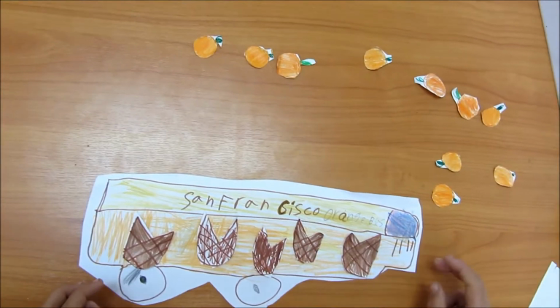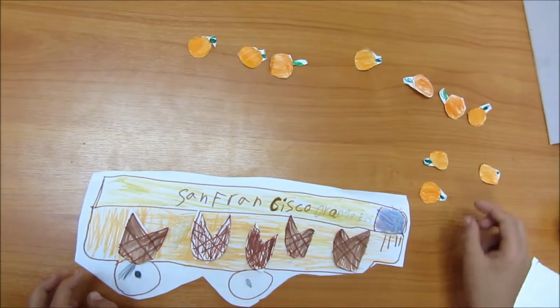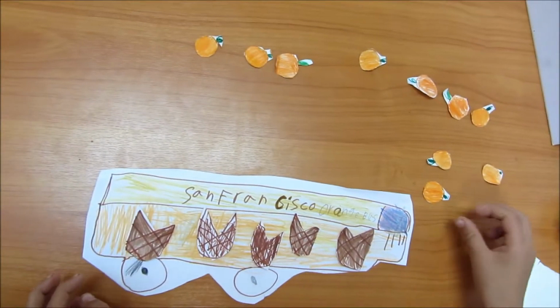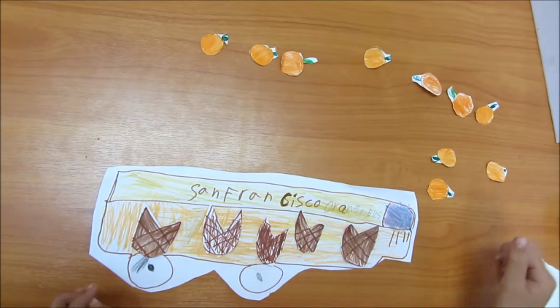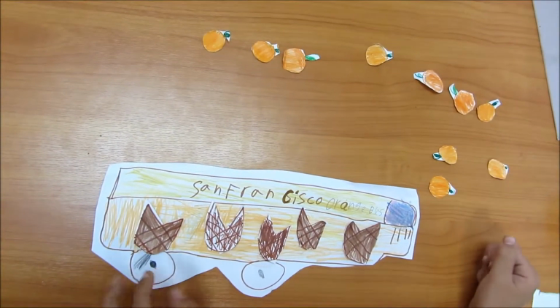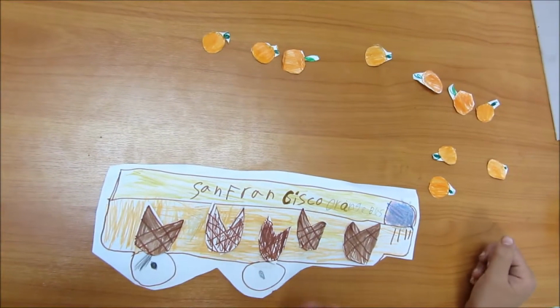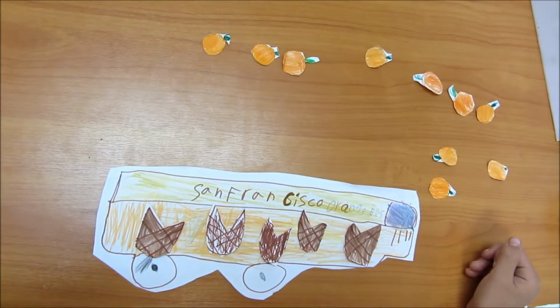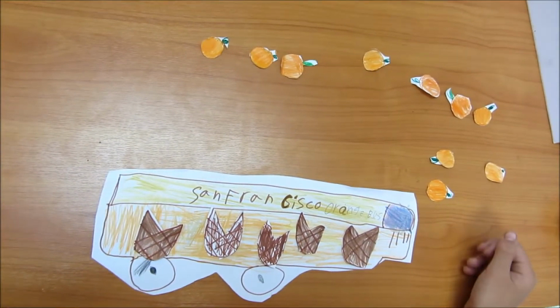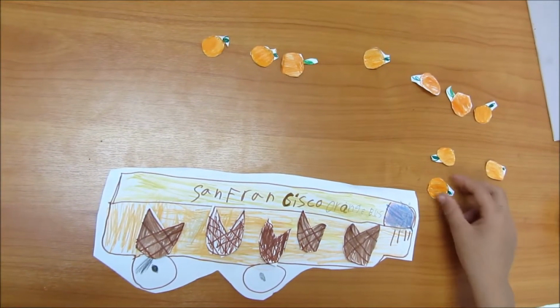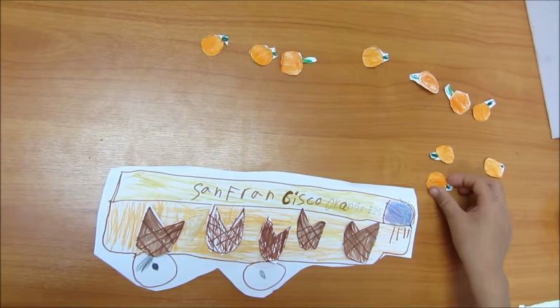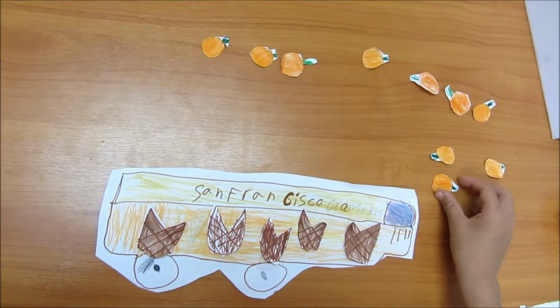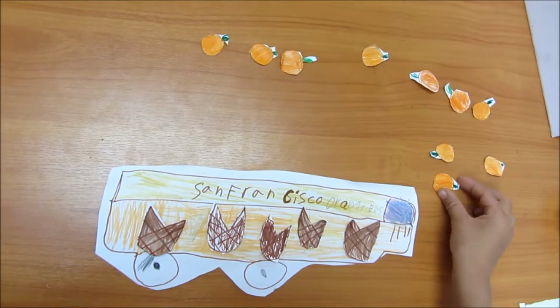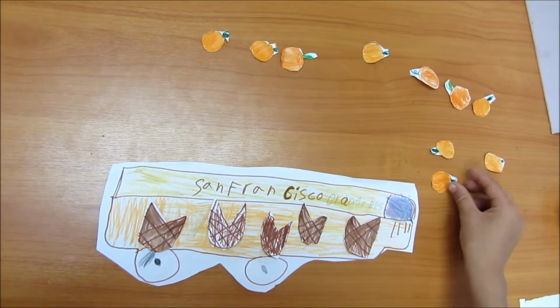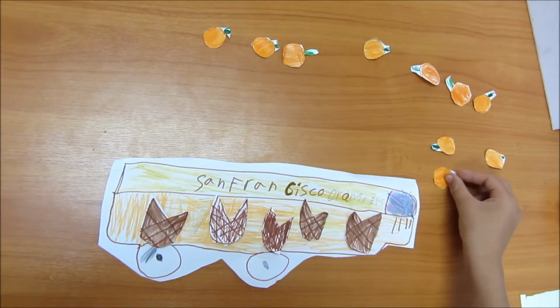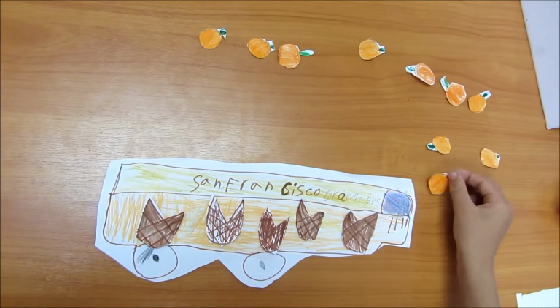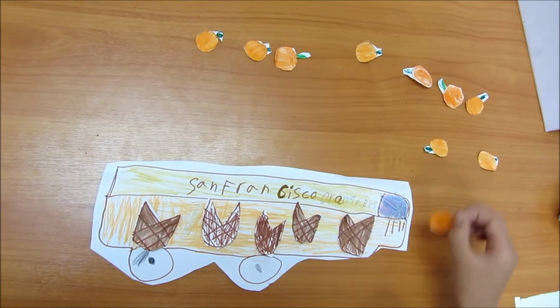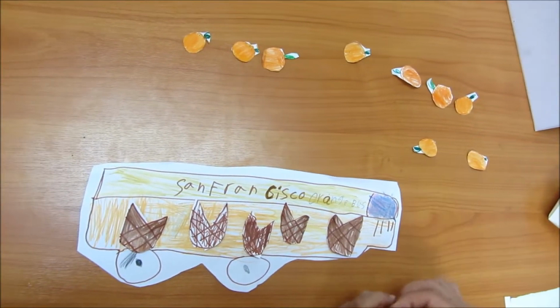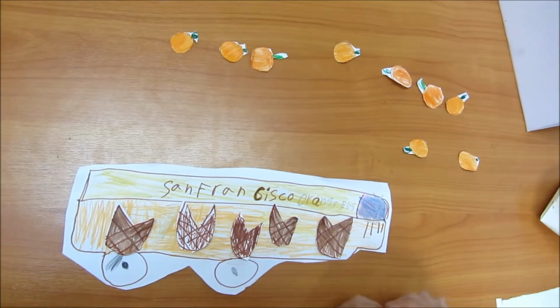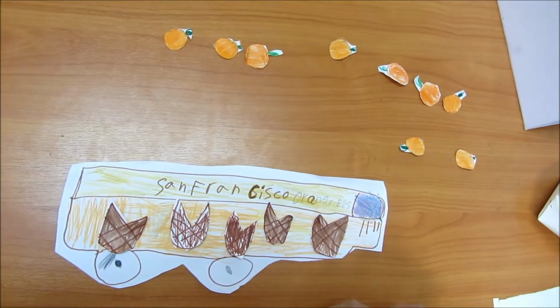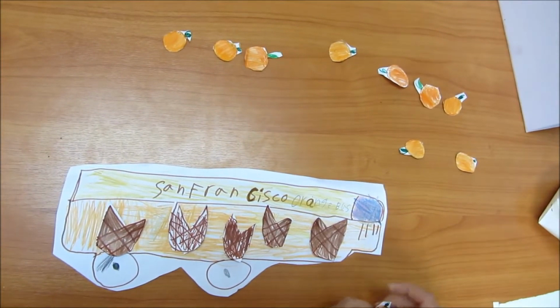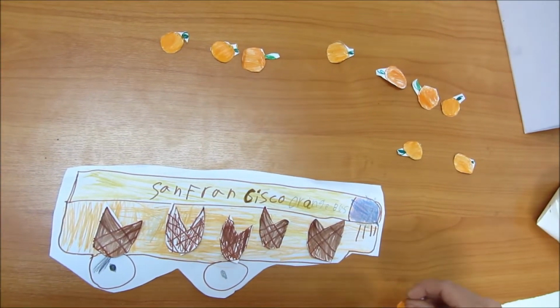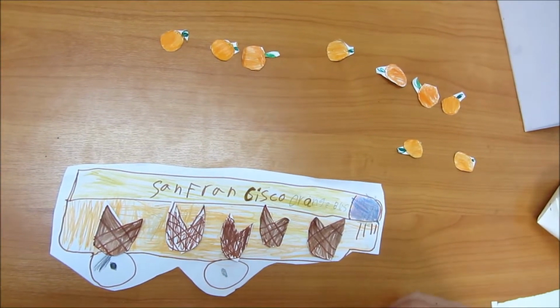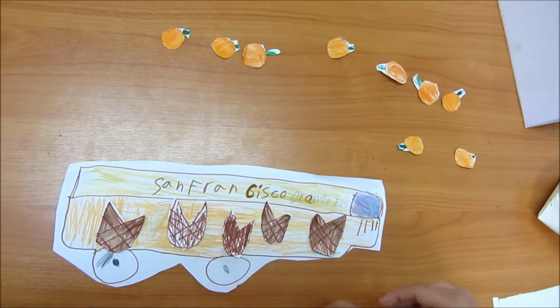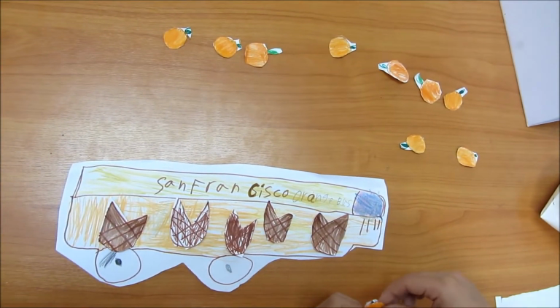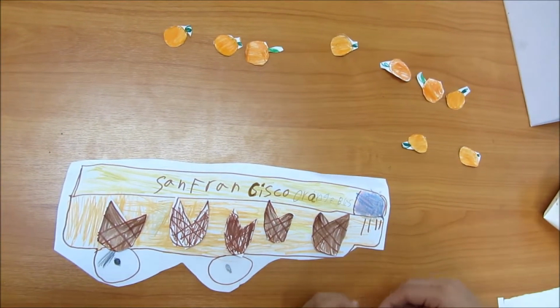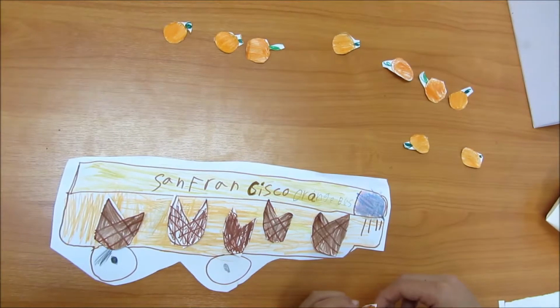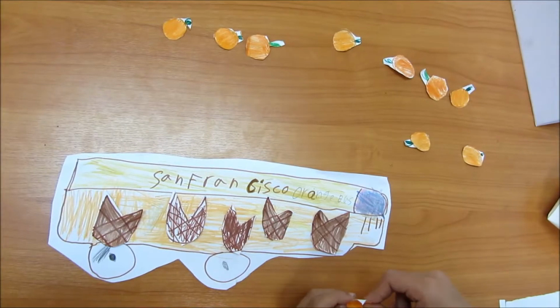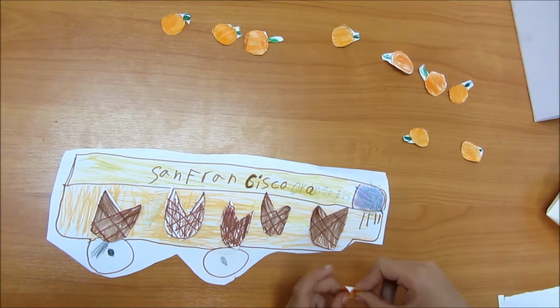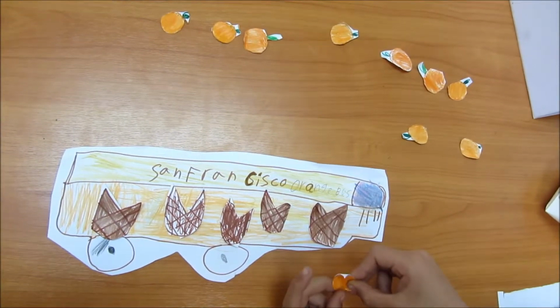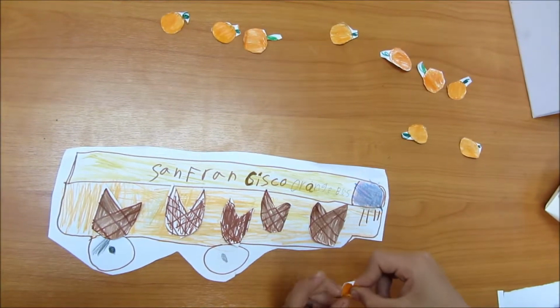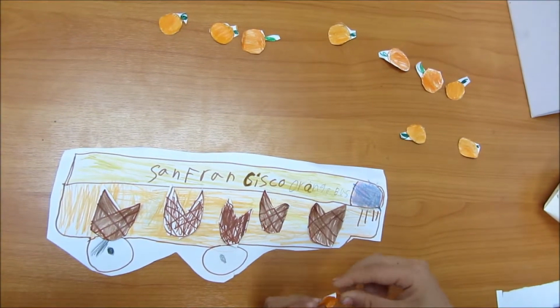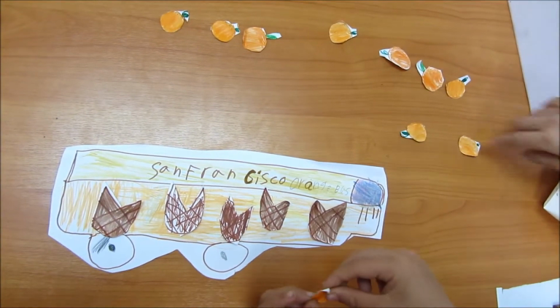There are ten oranges in five baskets and they need to go from San Francisco to Los Angeles. Each basket needs the same amount of oranges.